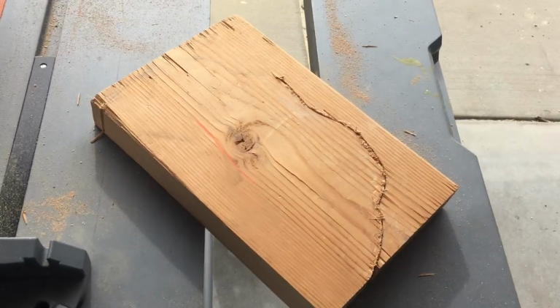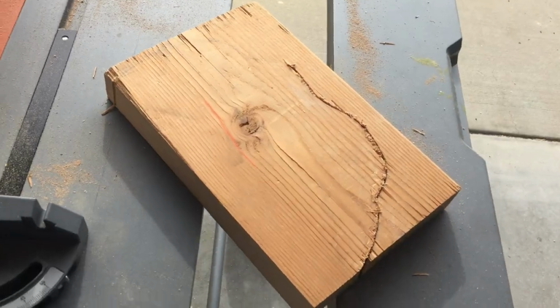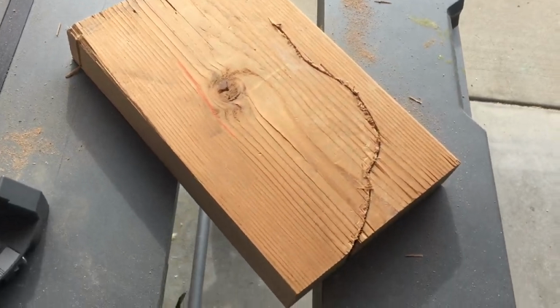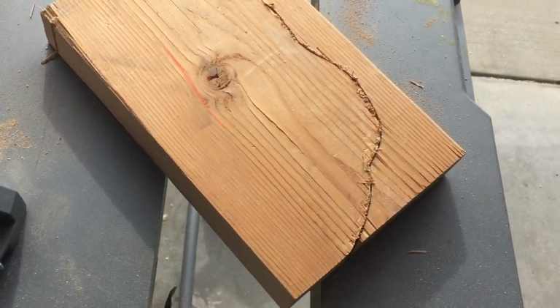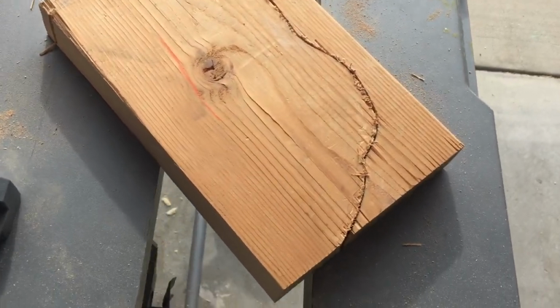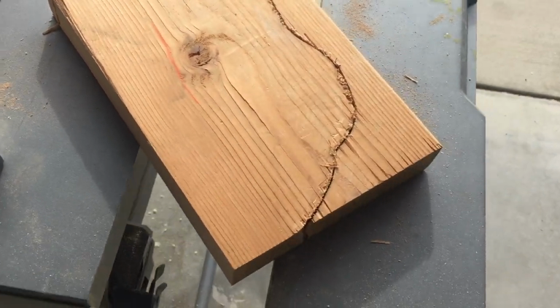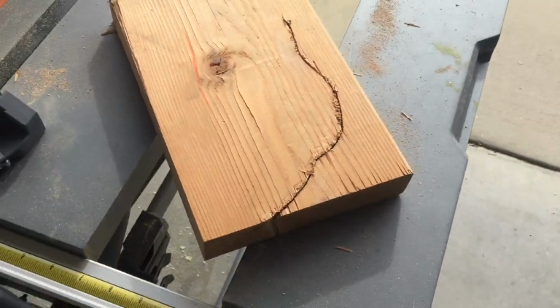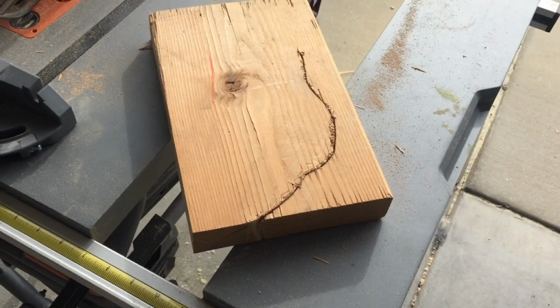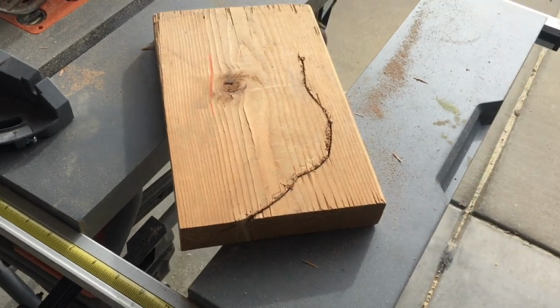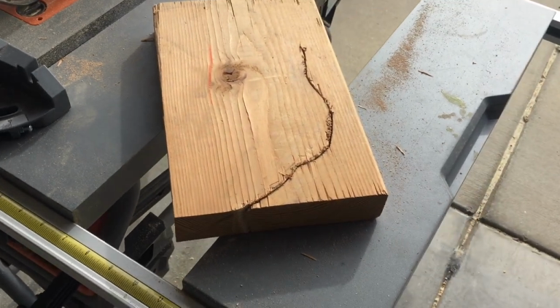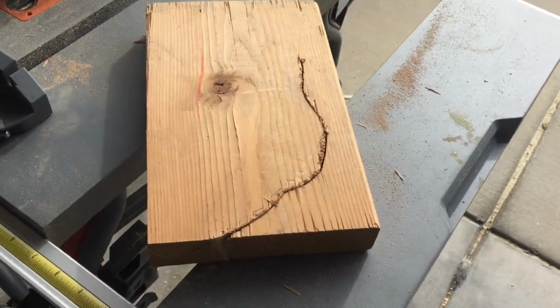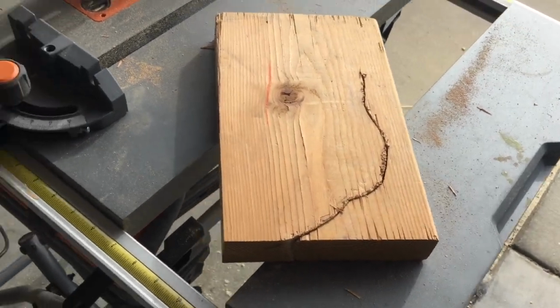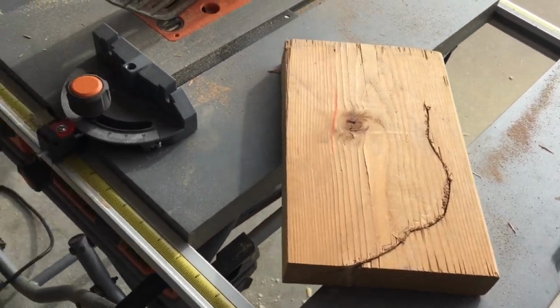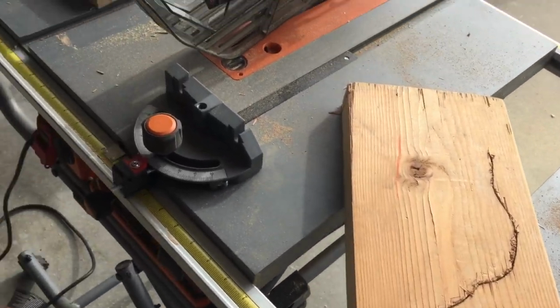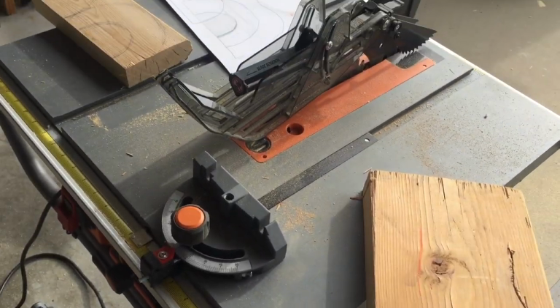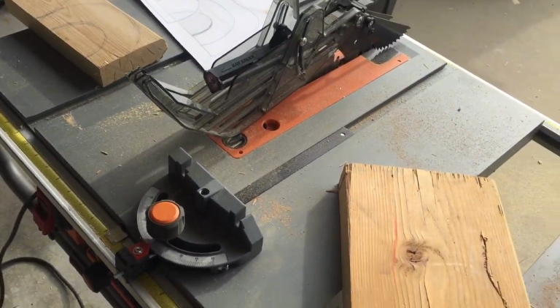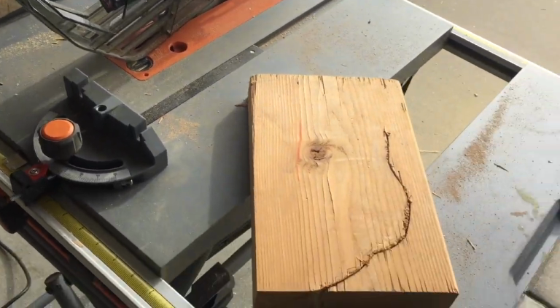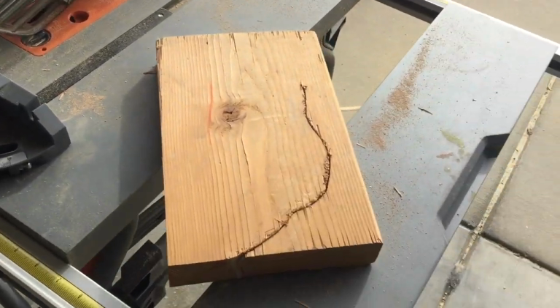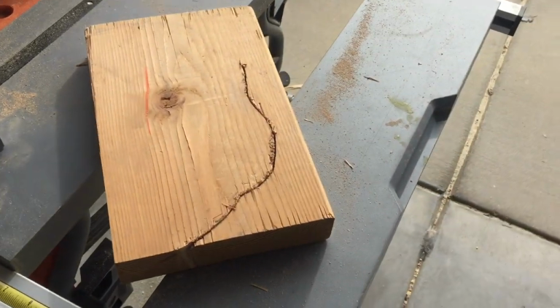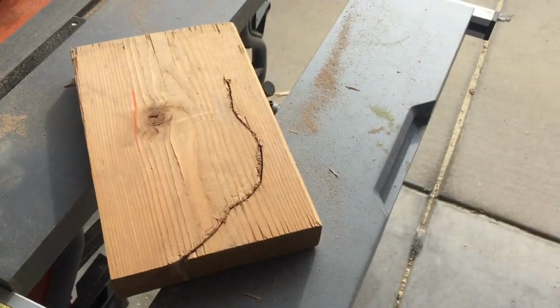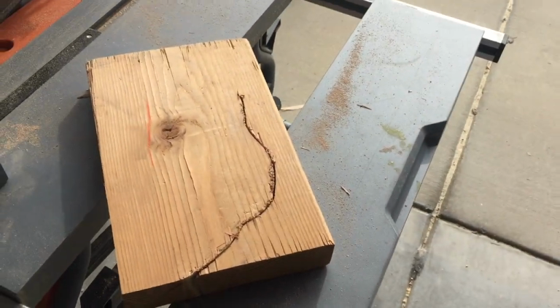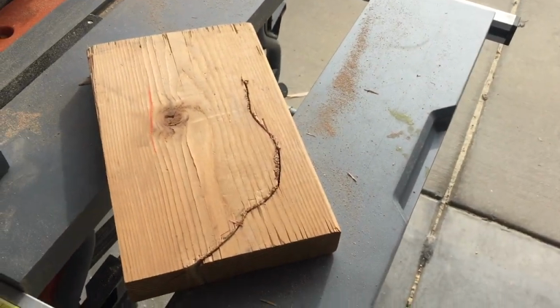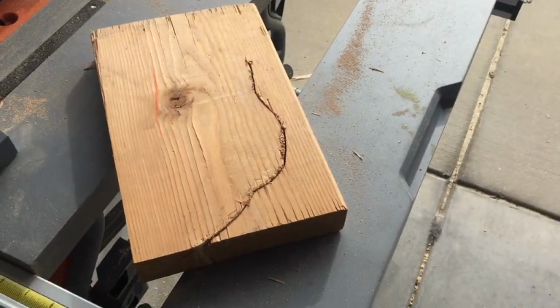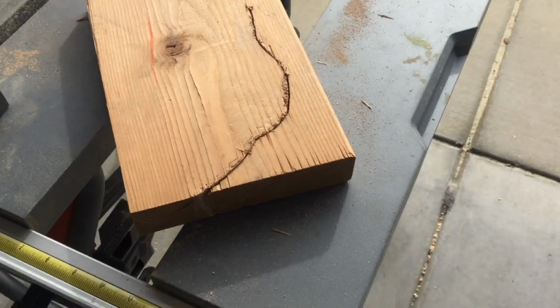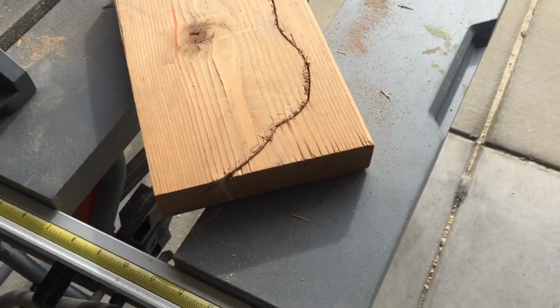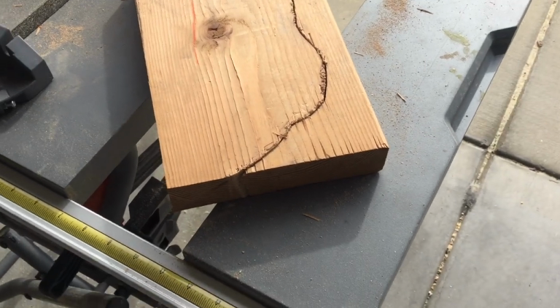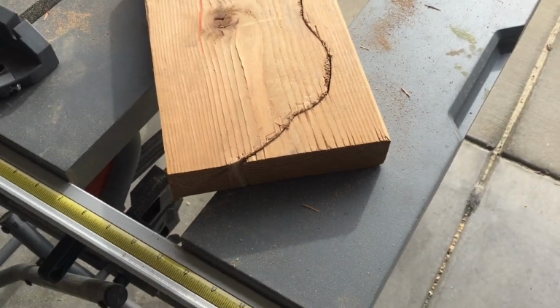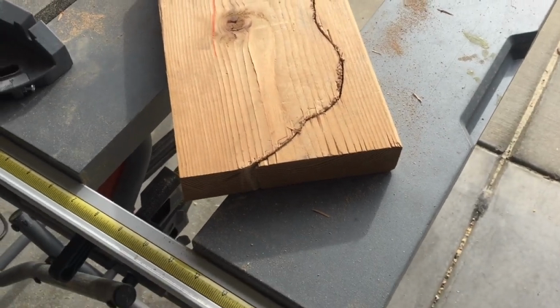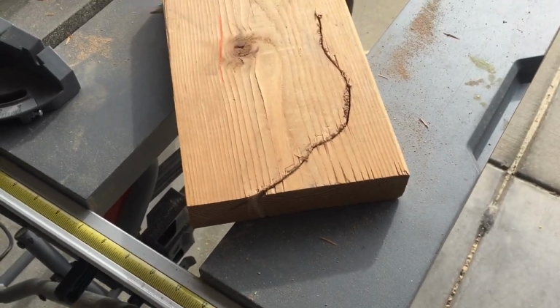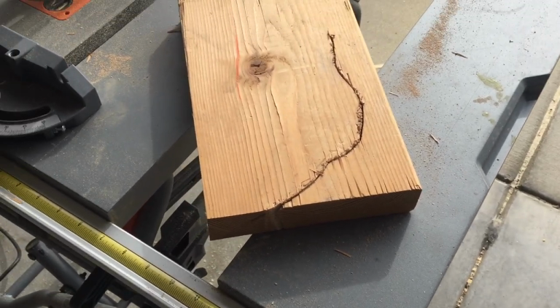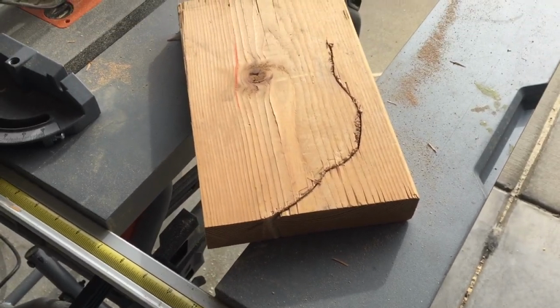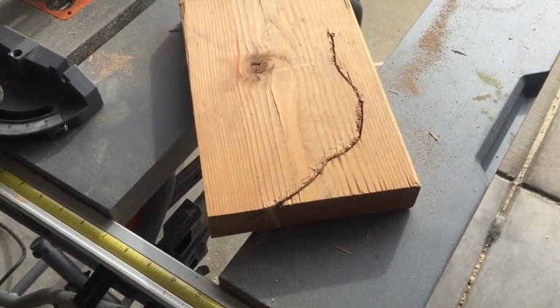Normally I'd advise you to clamp stuff down and use probably a better table than your table saw, but sometimes you just kind of work with what you have, or you're just not going to be able to do anything.